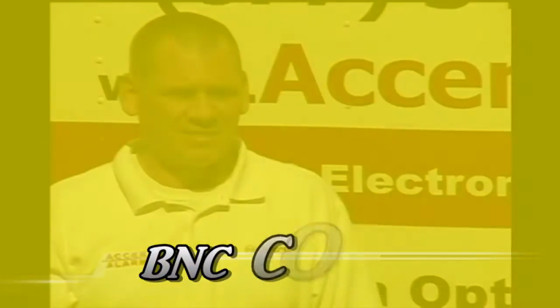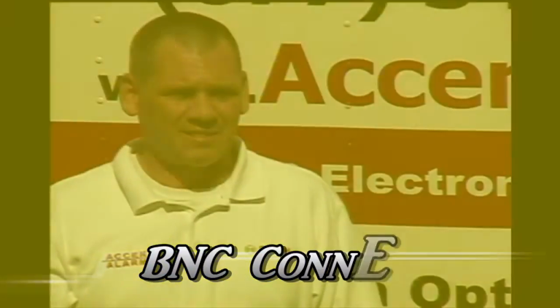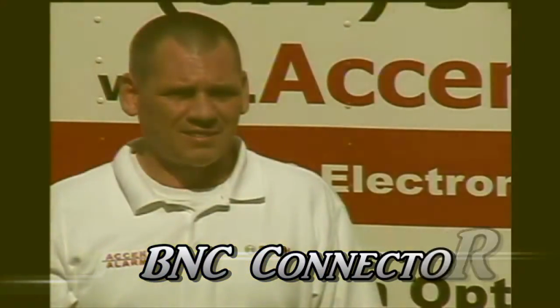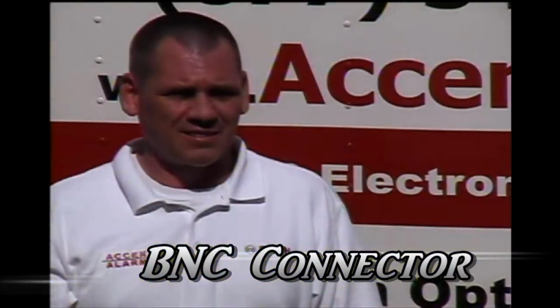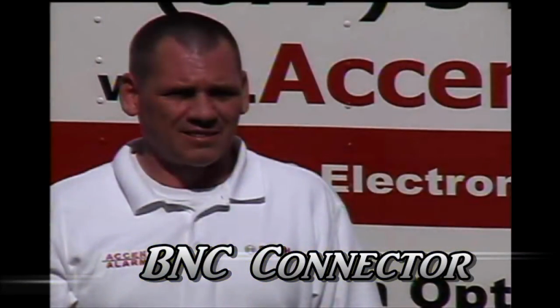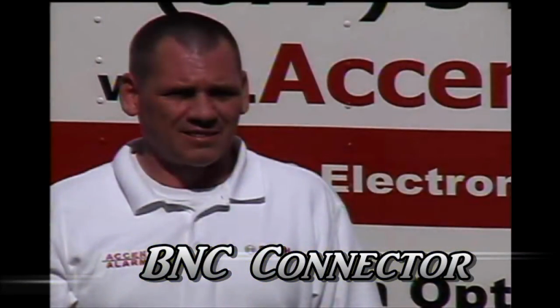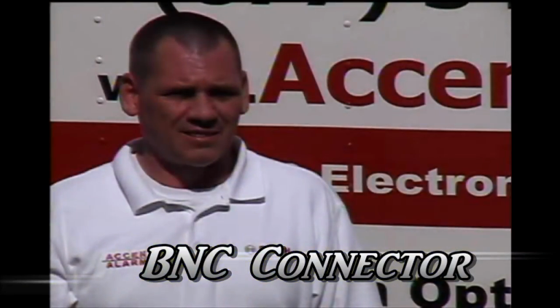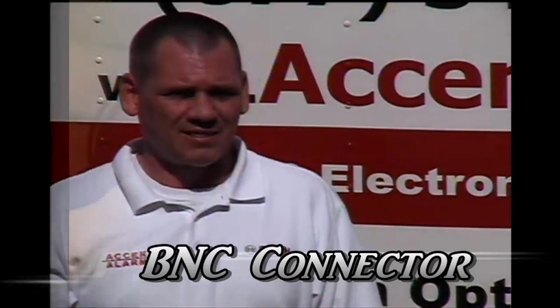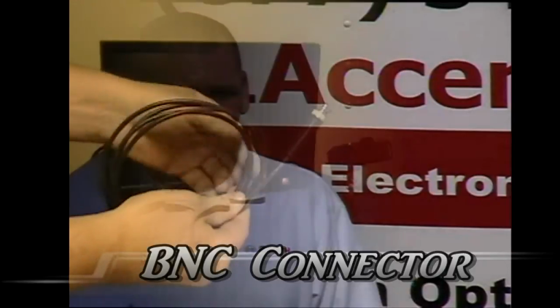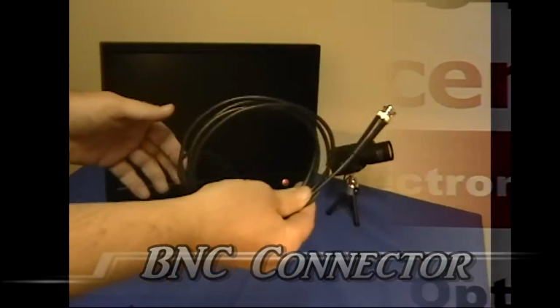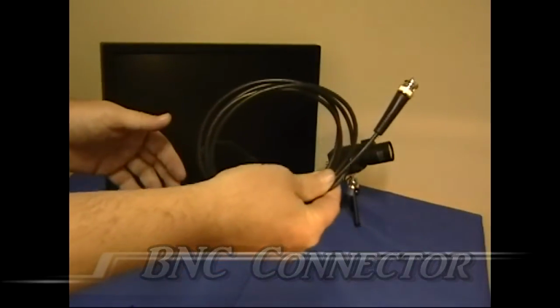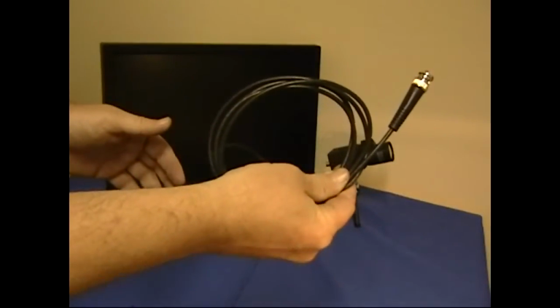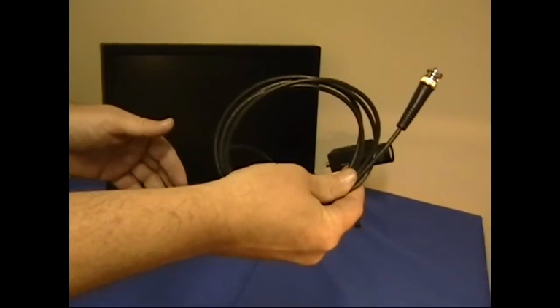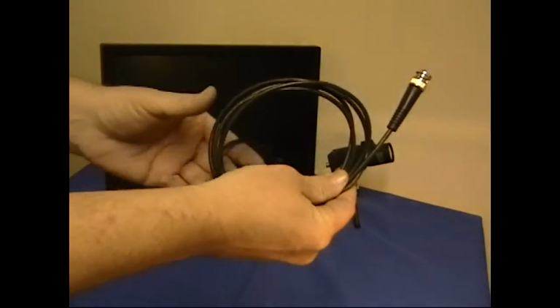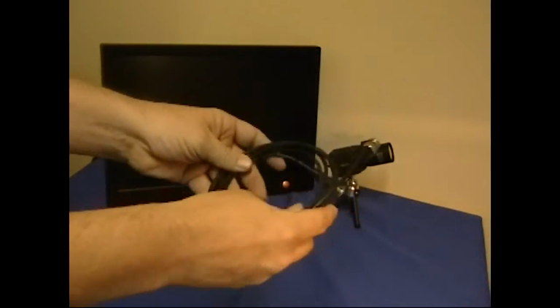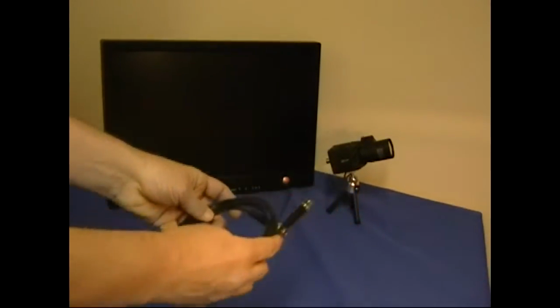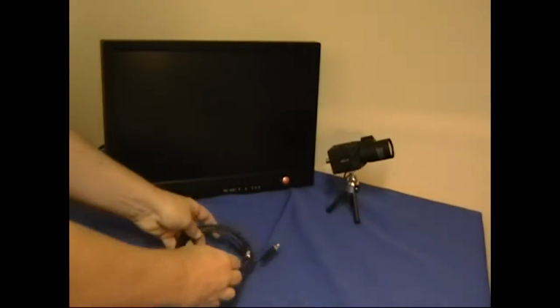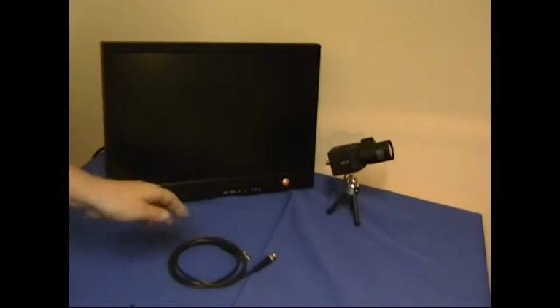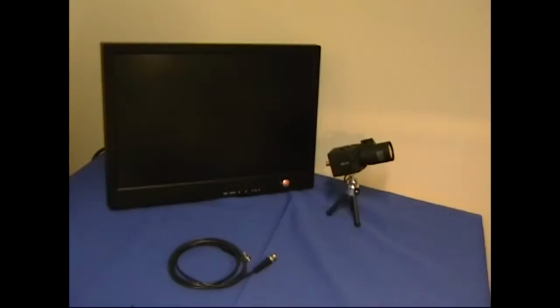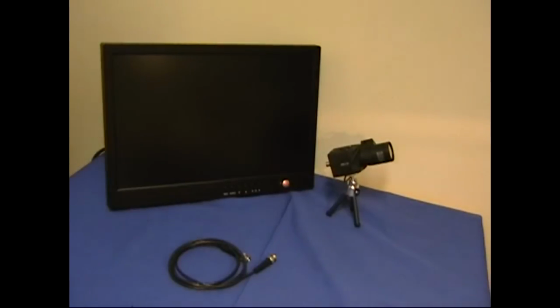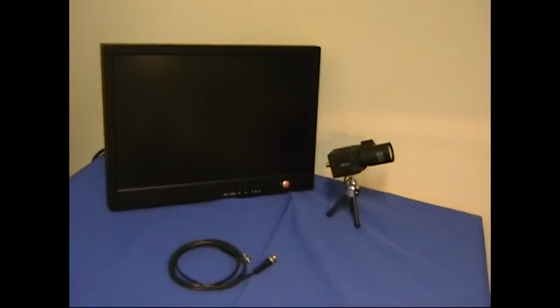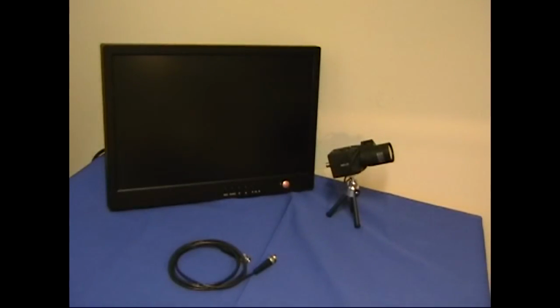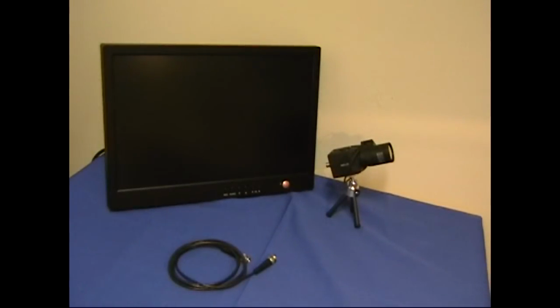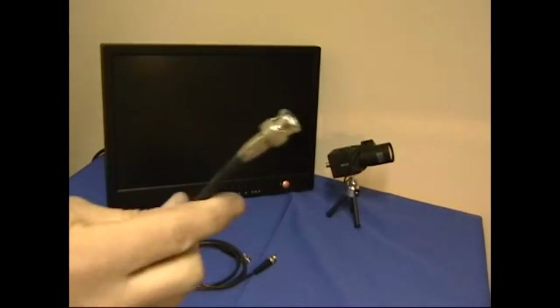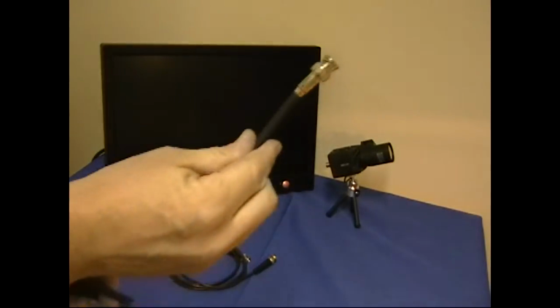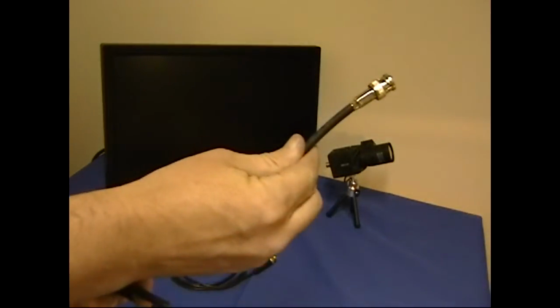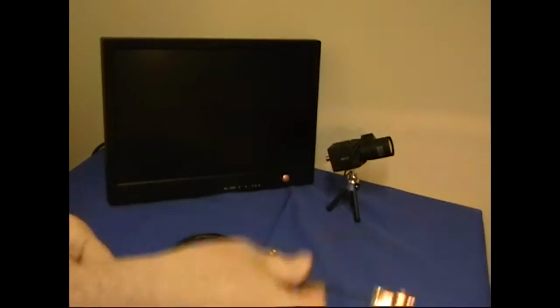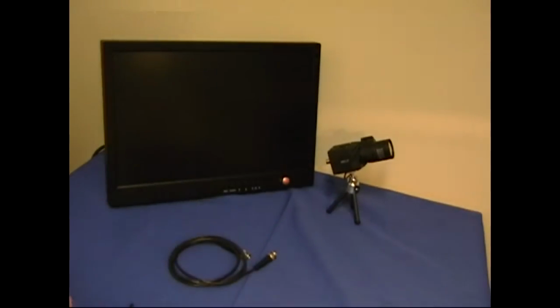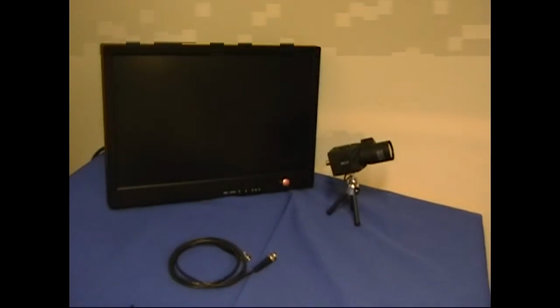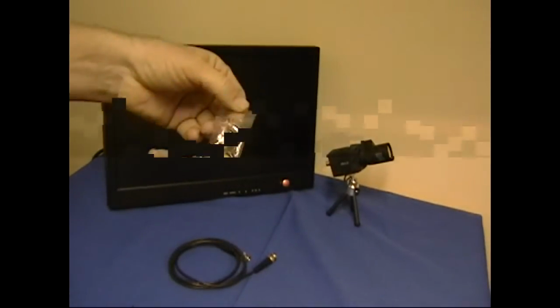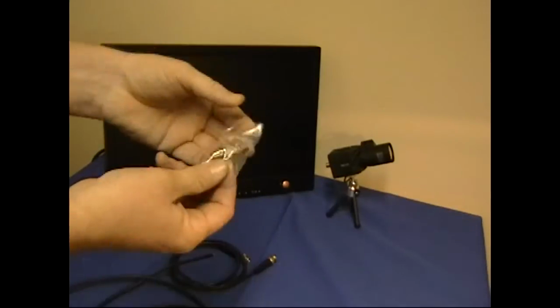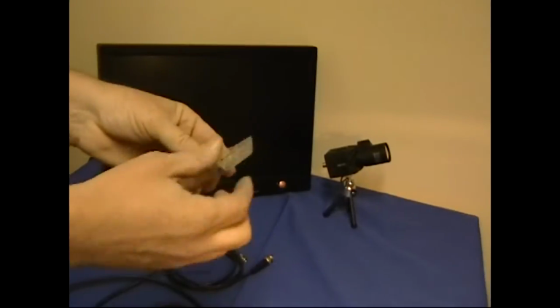Today I'm going to give you a brief overview on how to put a BNC connector on a coax cable. Here's a factory made BNC cable and here's a BNC connector that was made in the field. That's what we're going to talk about today.